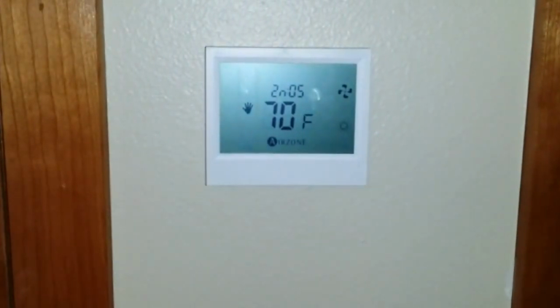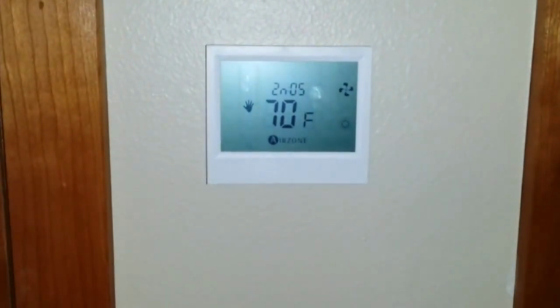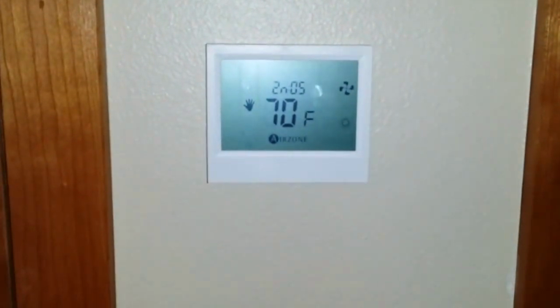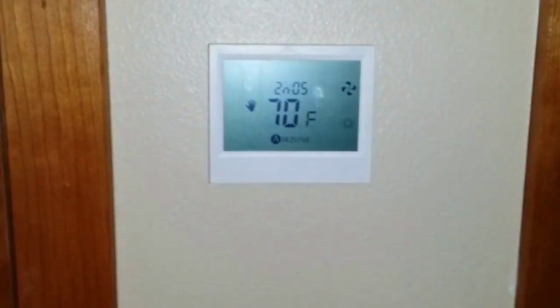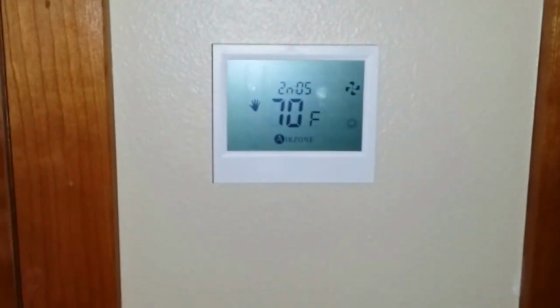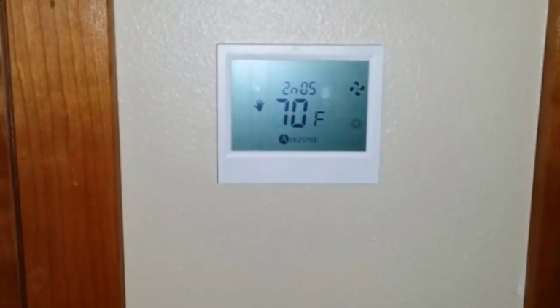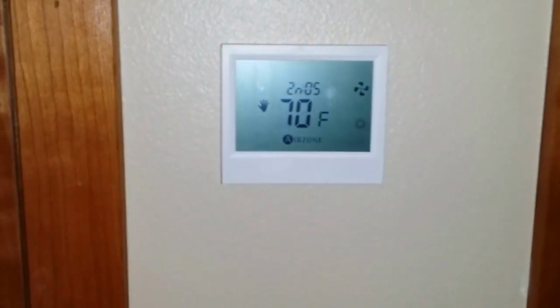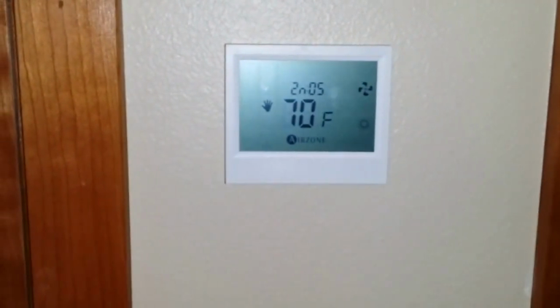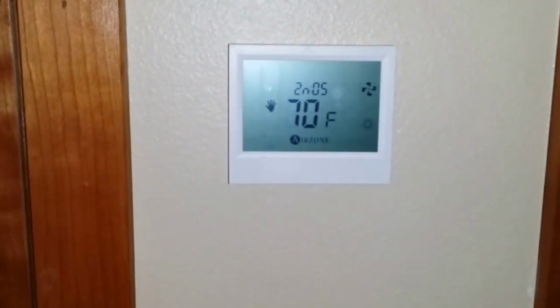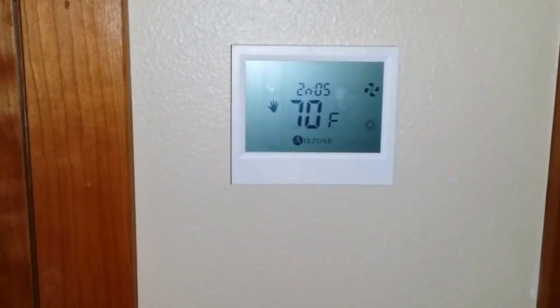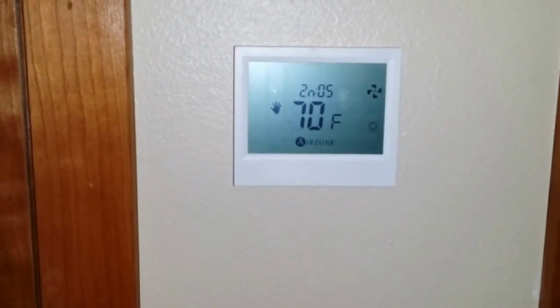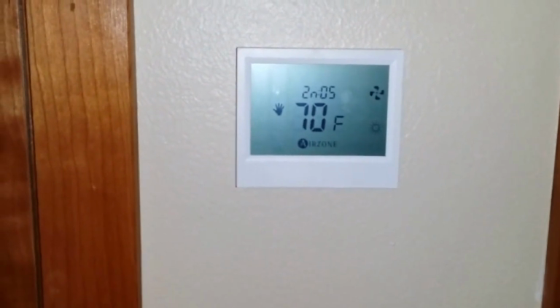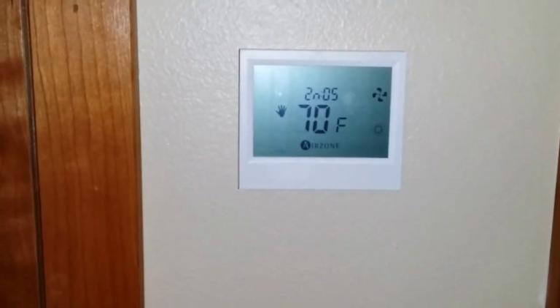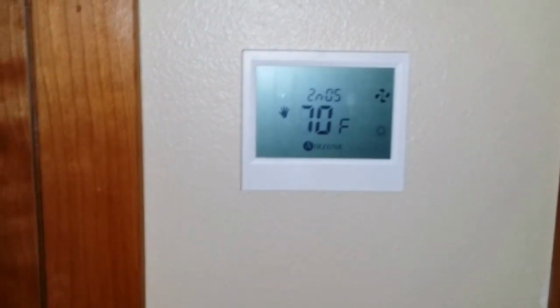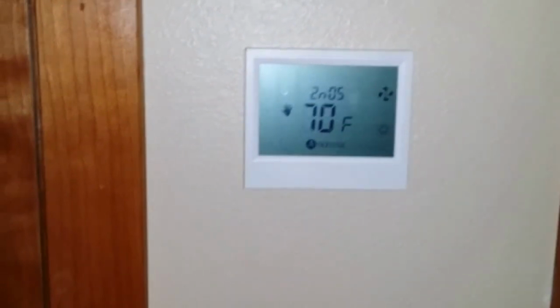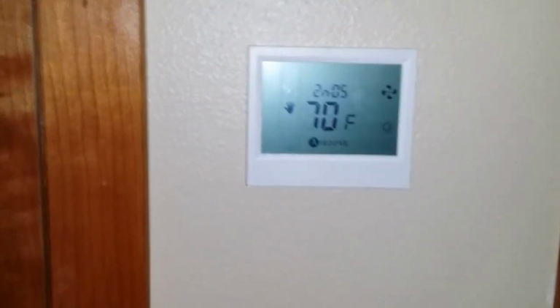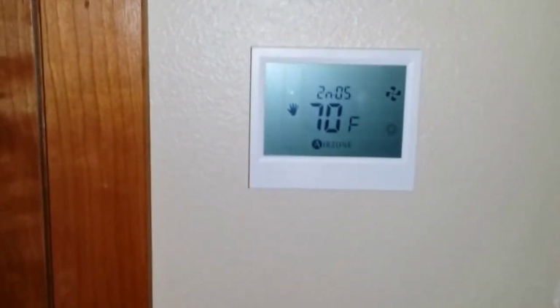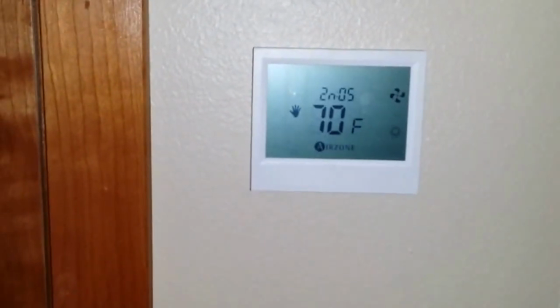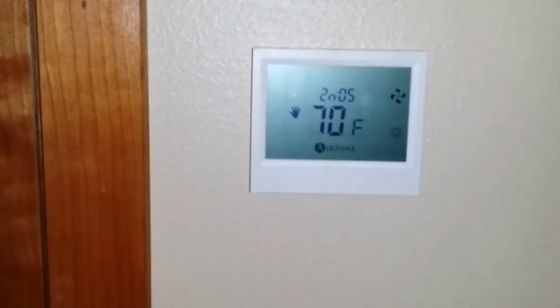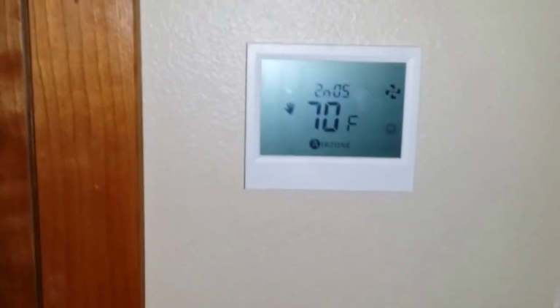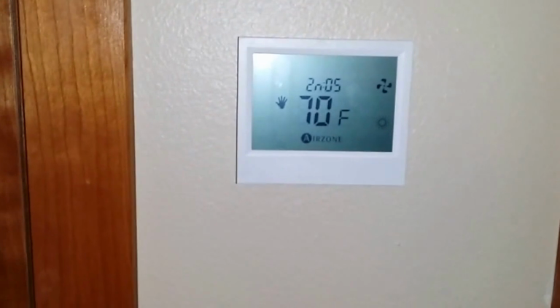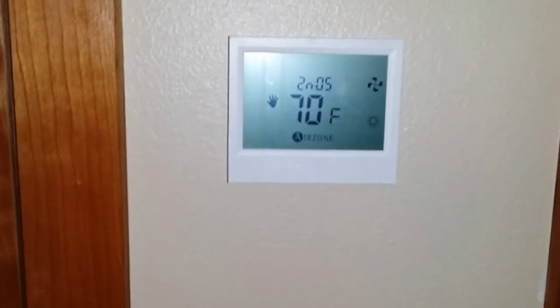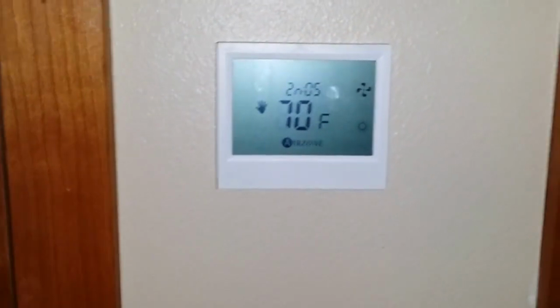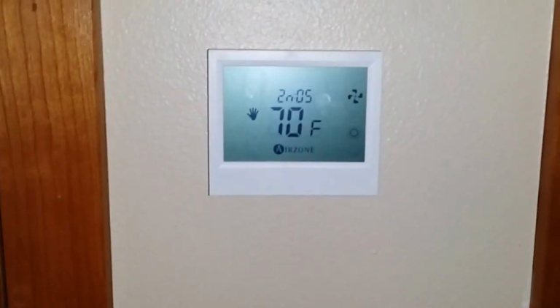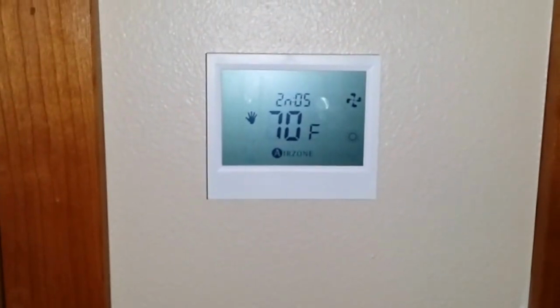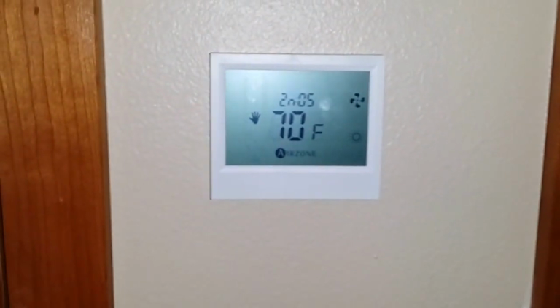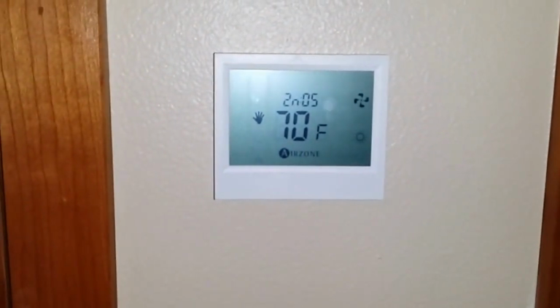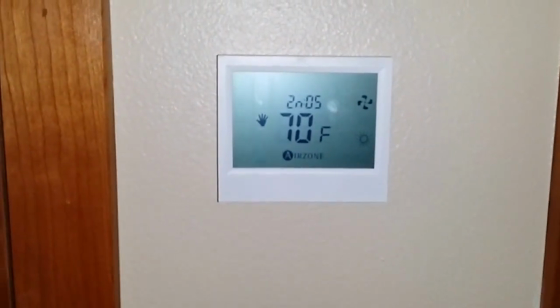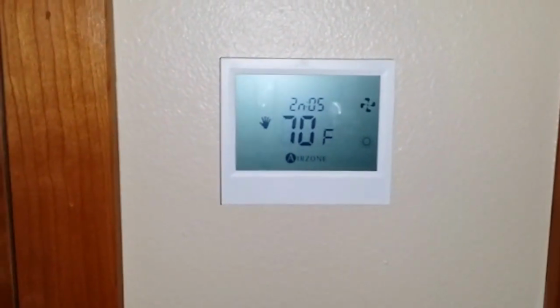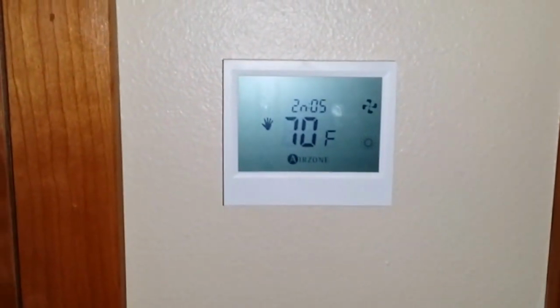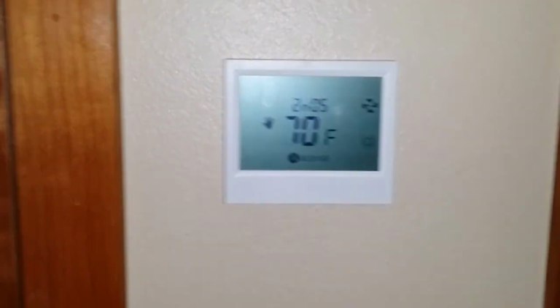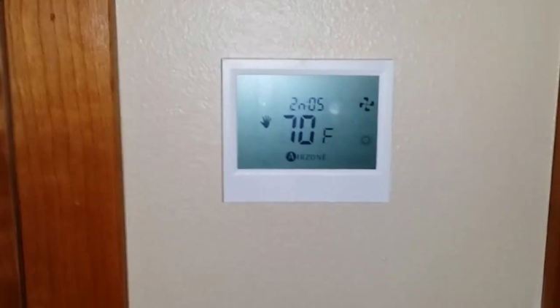So this has been the Skyair FBQ with the DZK zoning system, main stat and wireless stats. If you have any questions, let me know — and a lot of times I learn things from you guys, so let me know if there's anything you want to add in the comment section. Thanks a lot.